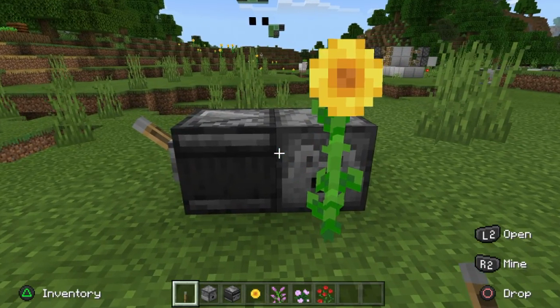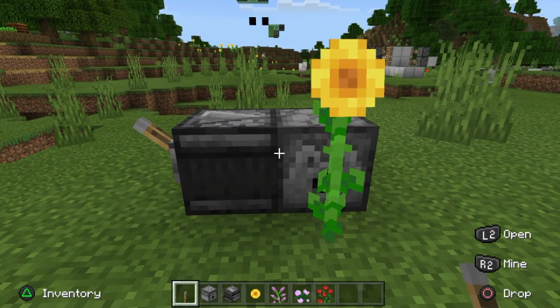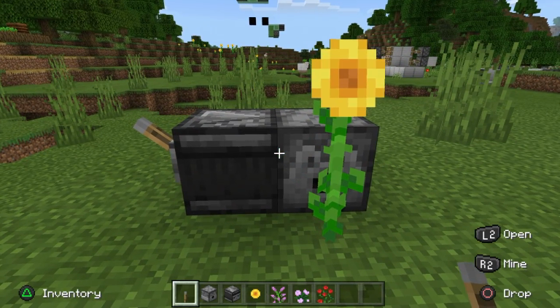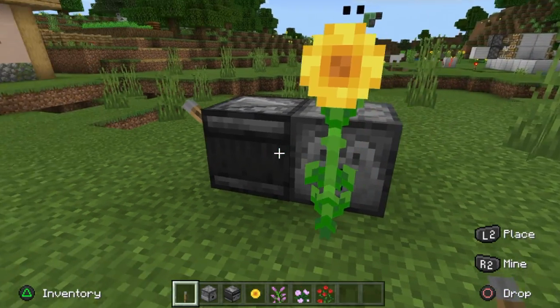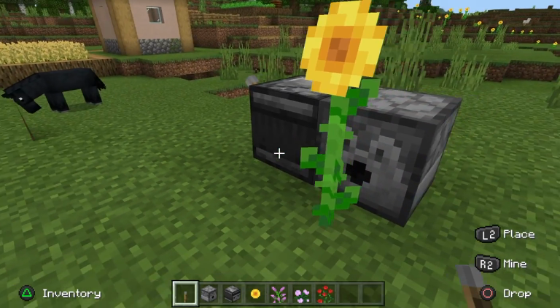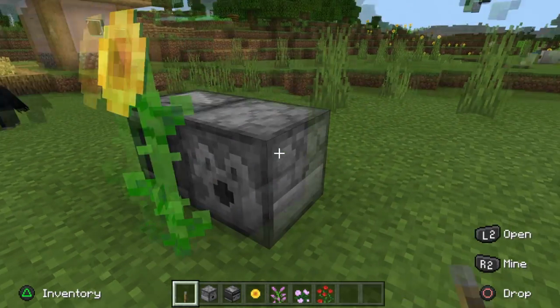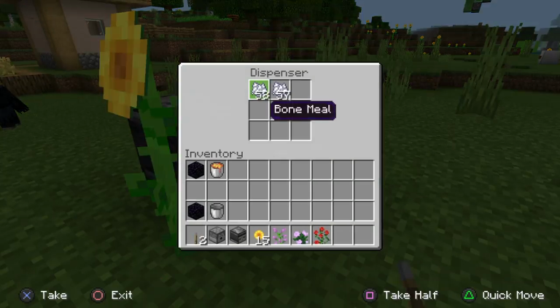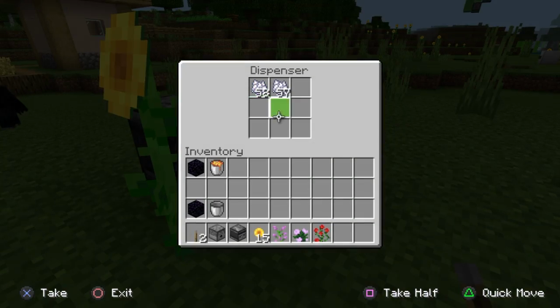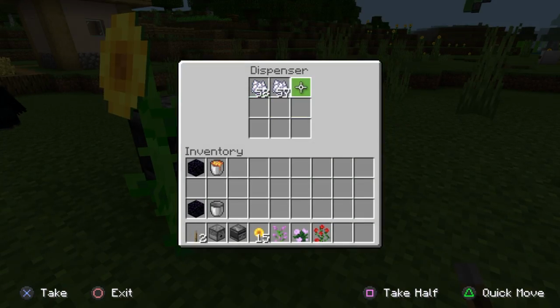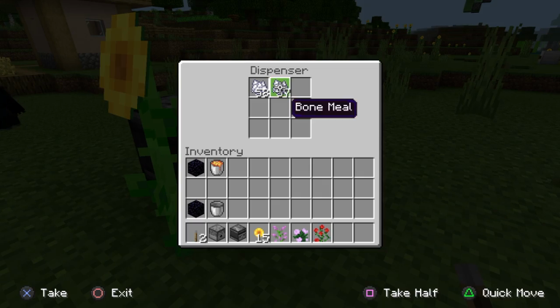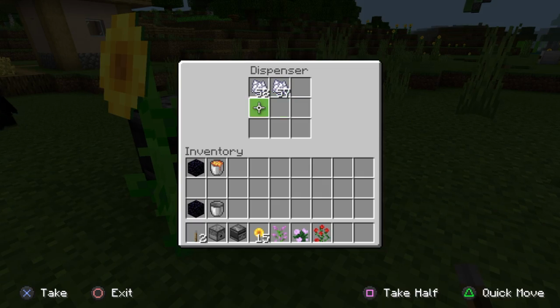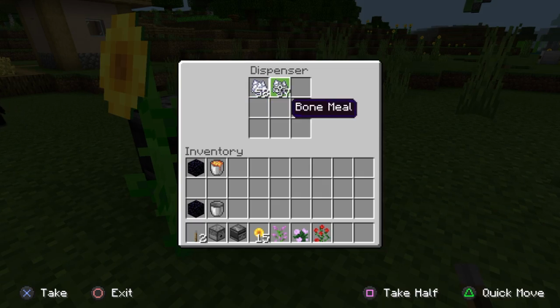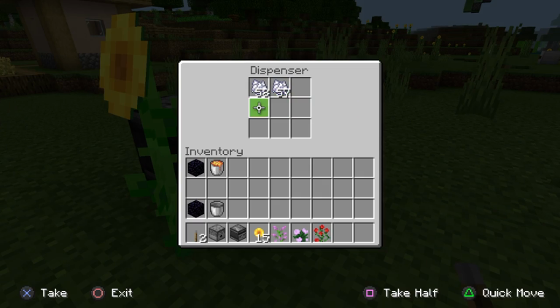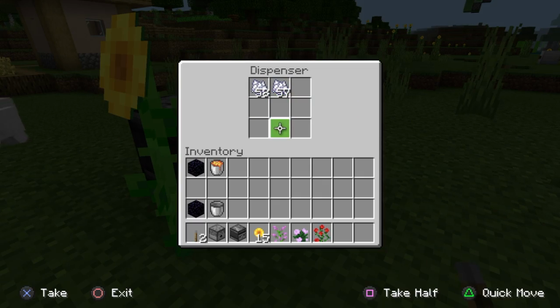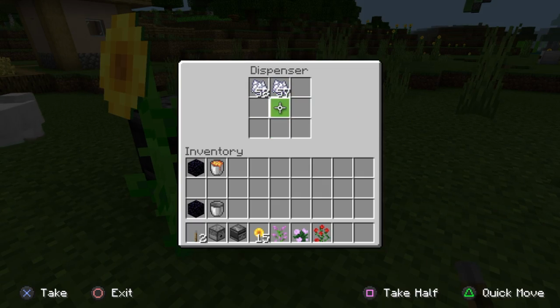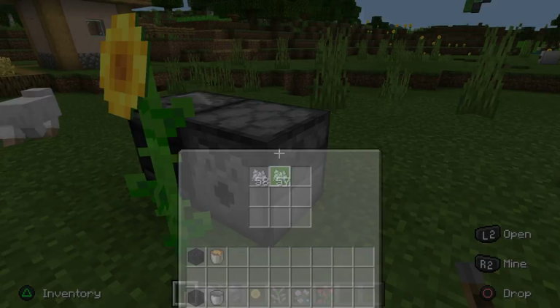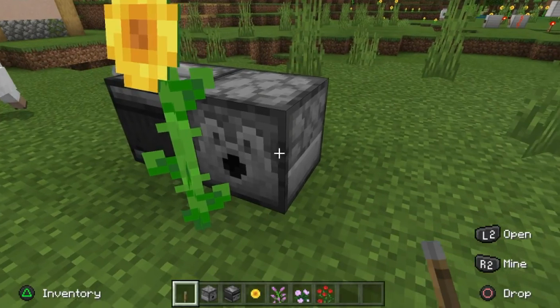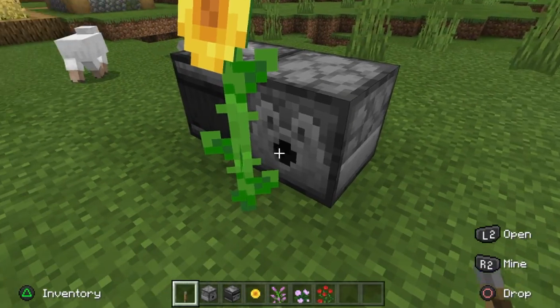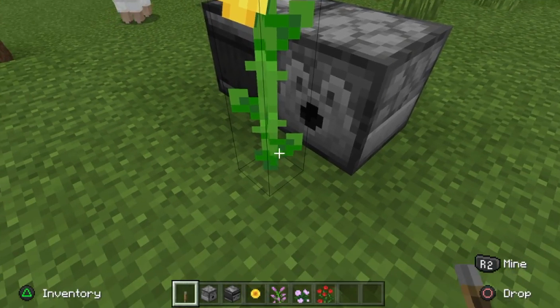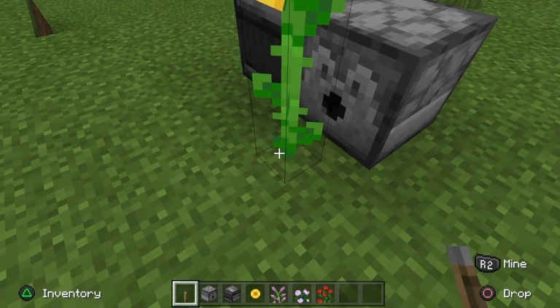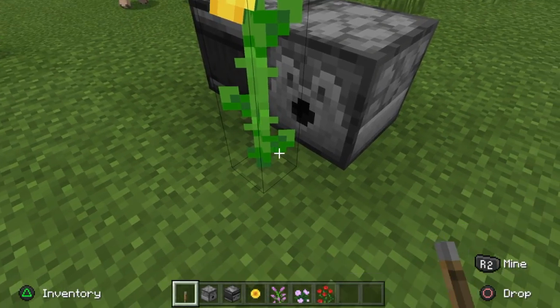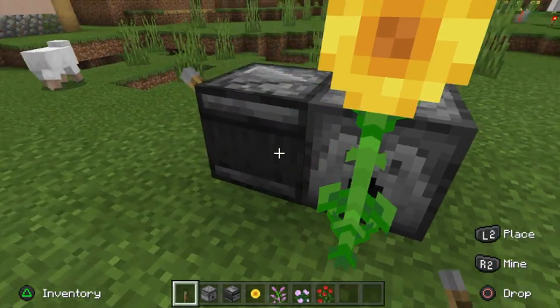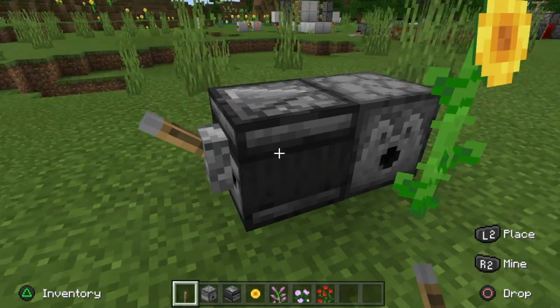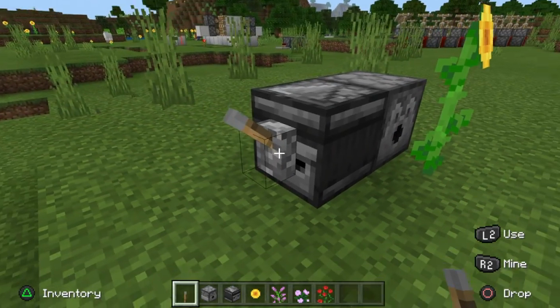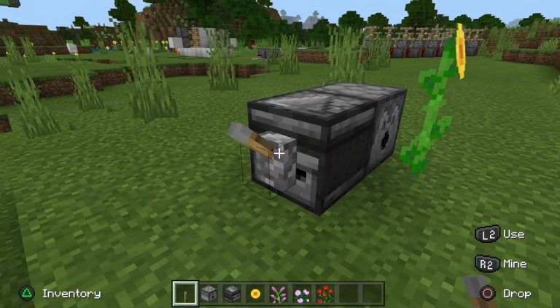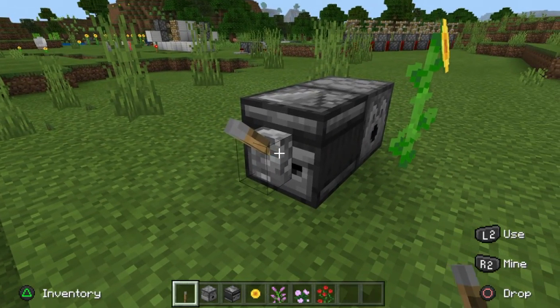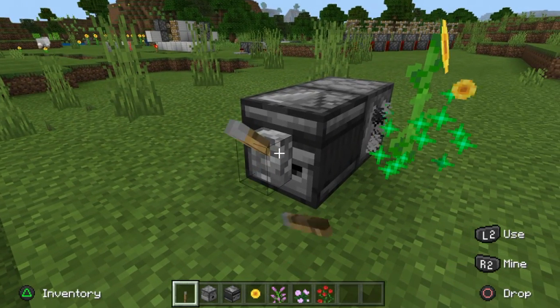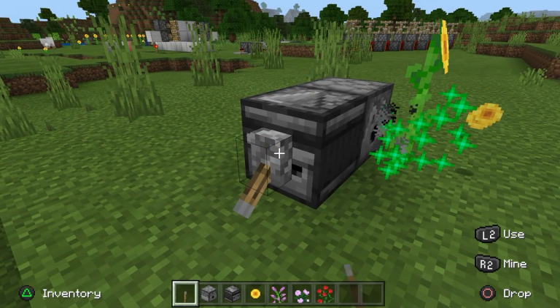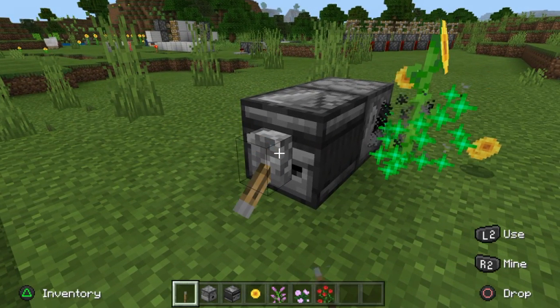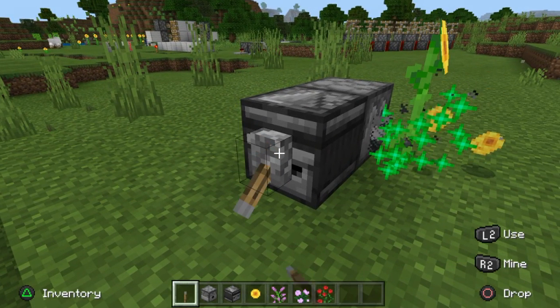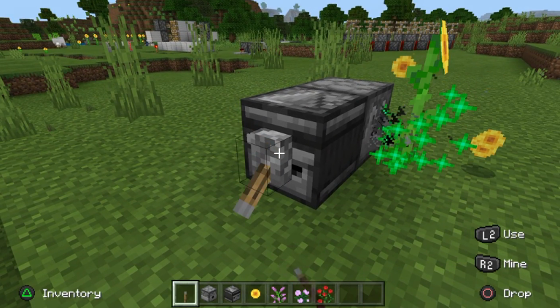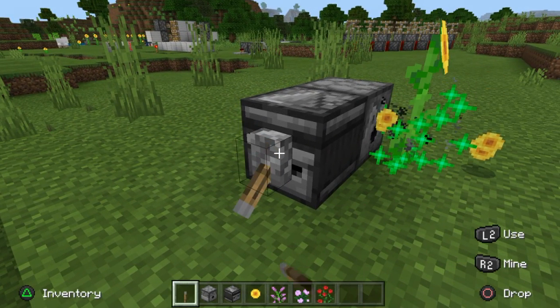Basically what's going on is that dispenser is full of bone meal on the inside, and when the bone meal is dispensed it actually duplicates the sunflower and spawns in a new one. It's not a glitch — it's just a feature of how the game works. You flick the lever and it will spawn in new sunflowers.